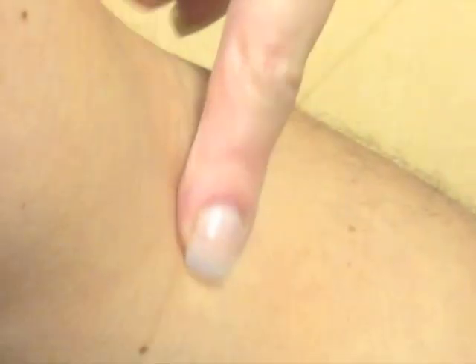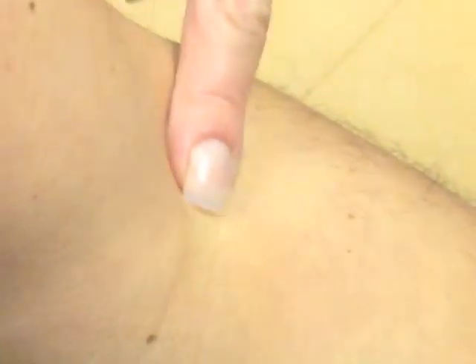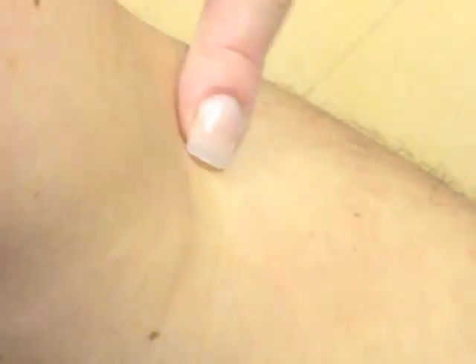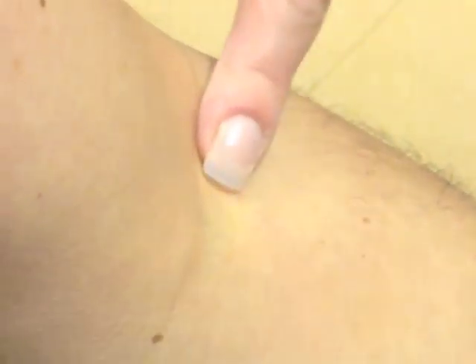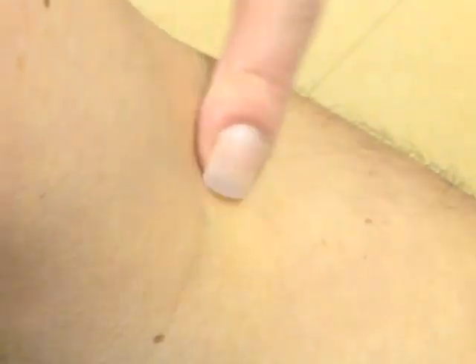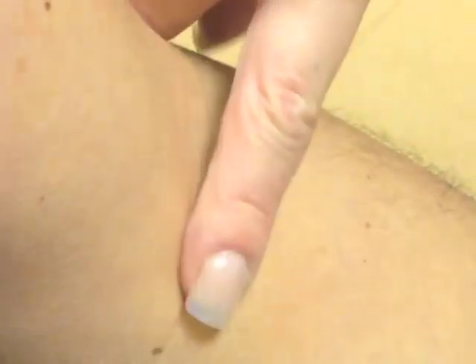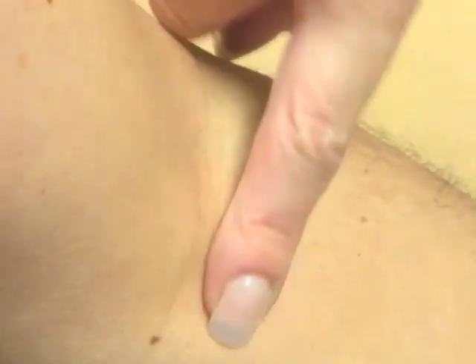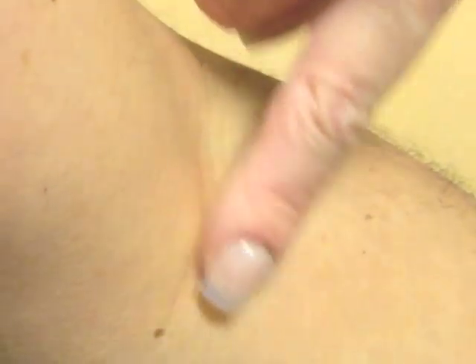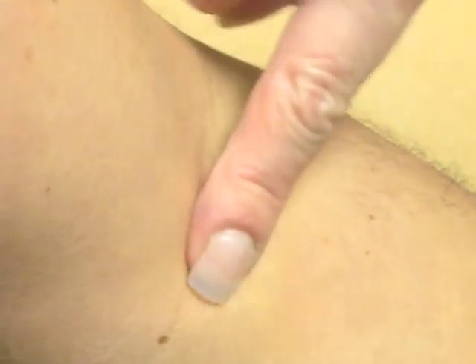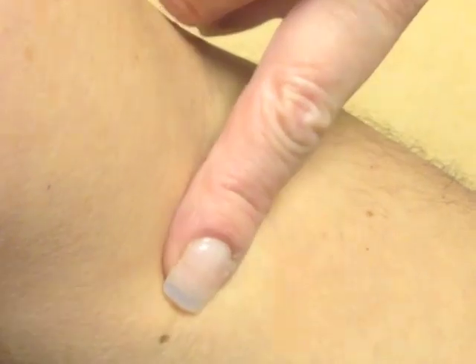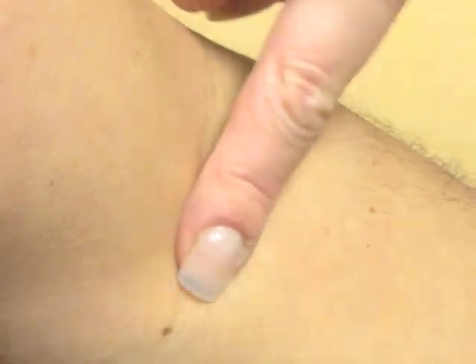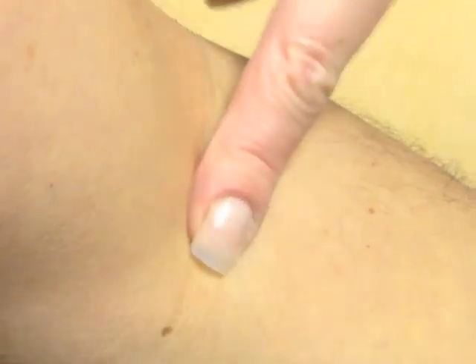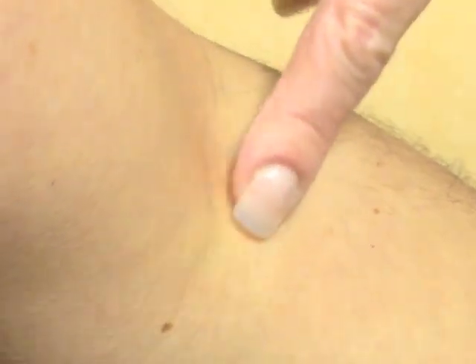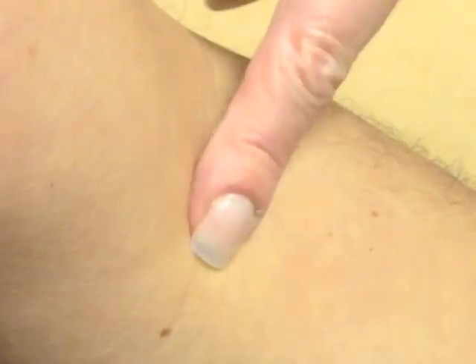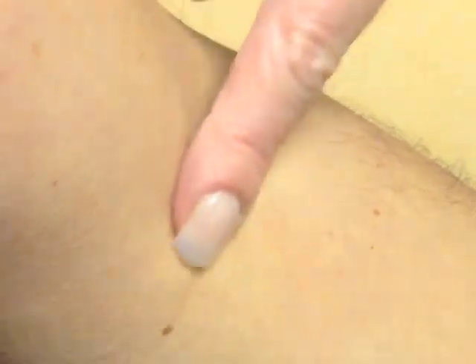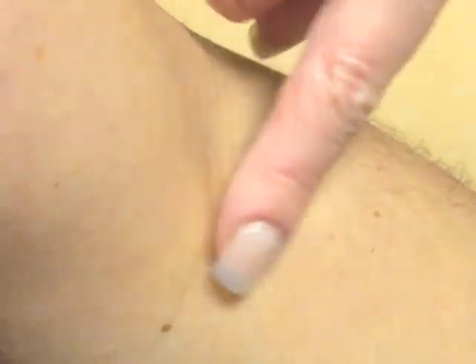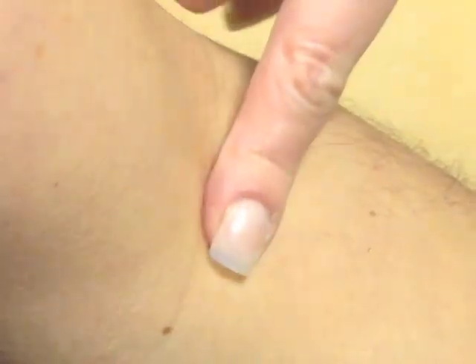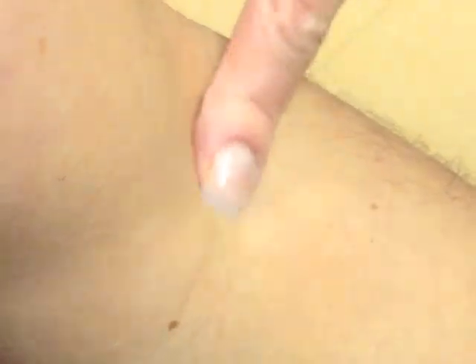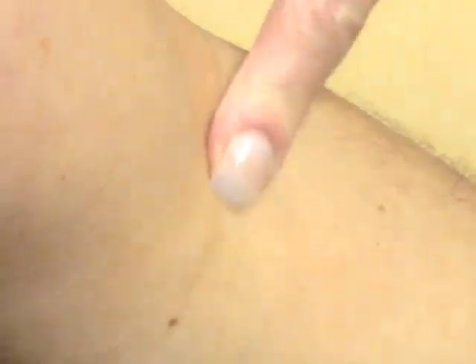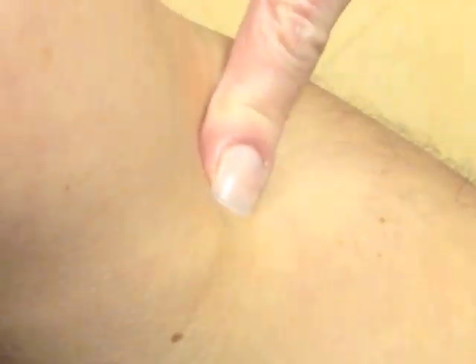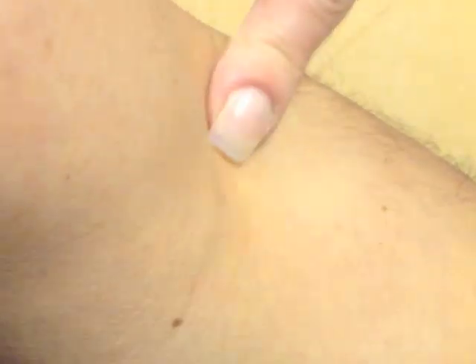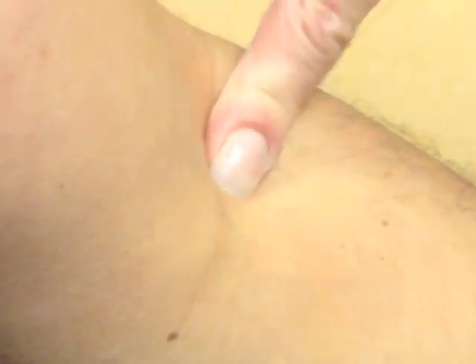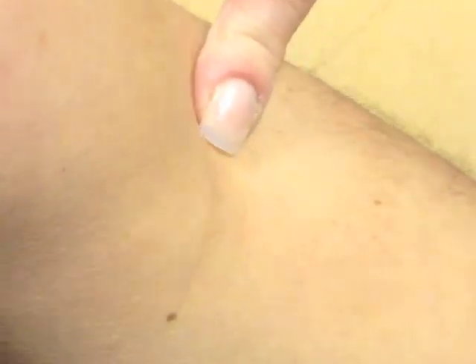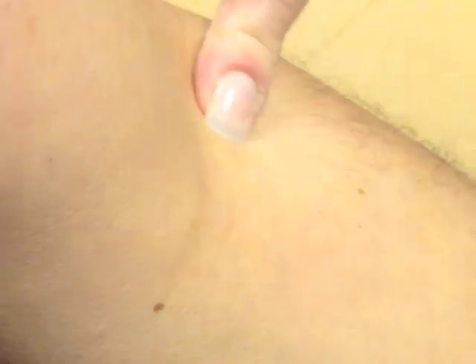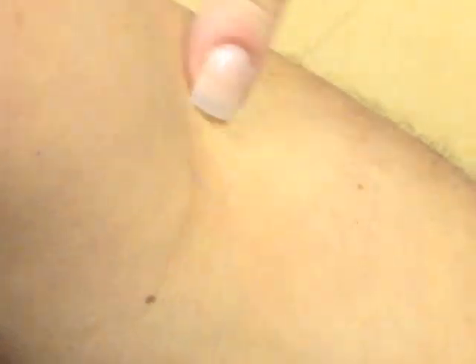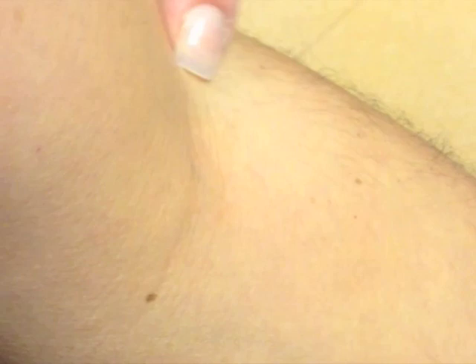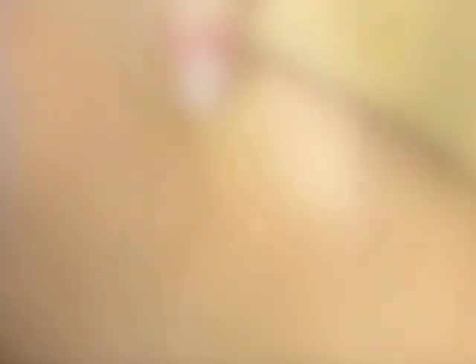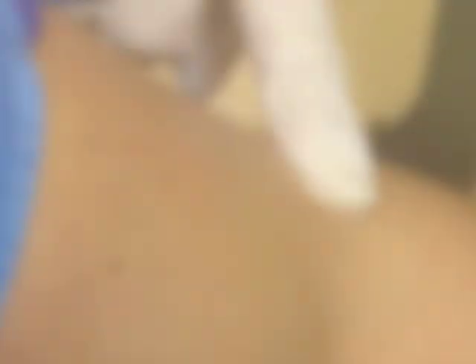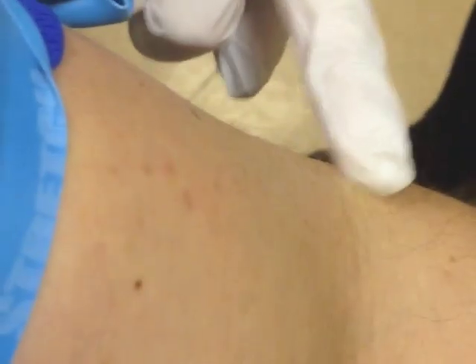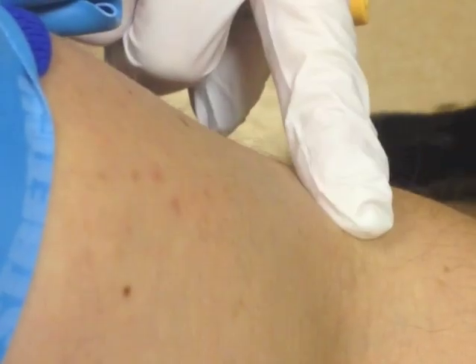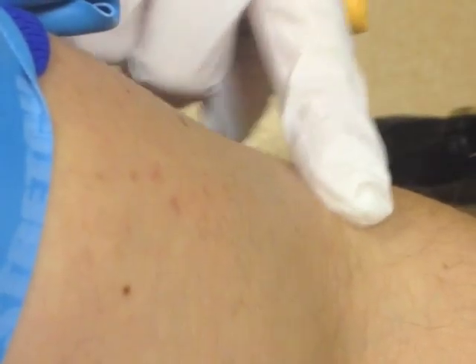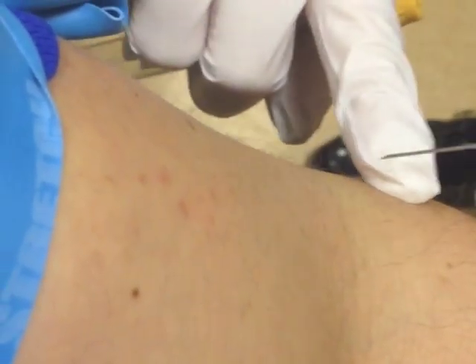That's my cubital fossa there — that's my arm. Just finding a vein; it's a bit cold outside this morning so it's probably tricky to find. But once one lifts, it's pretty easy with a tourniquet on there — just a venous tourniquet.